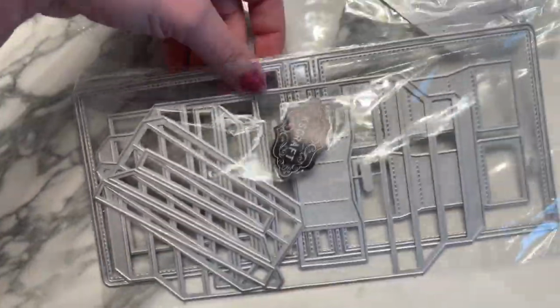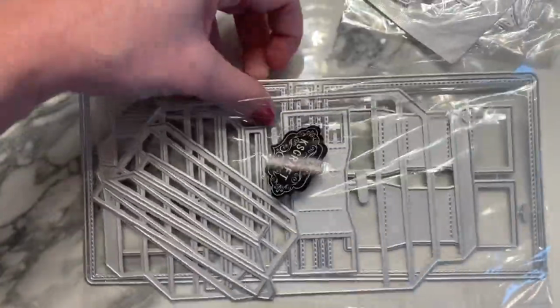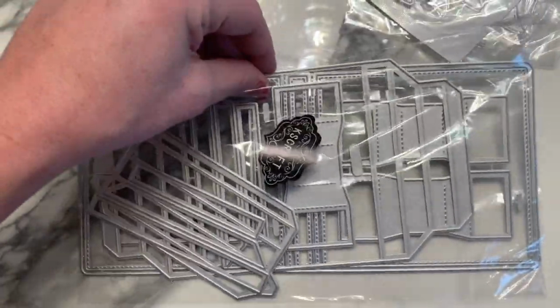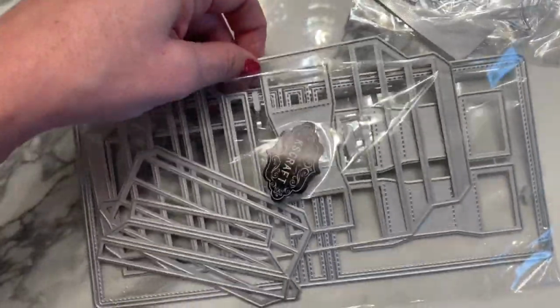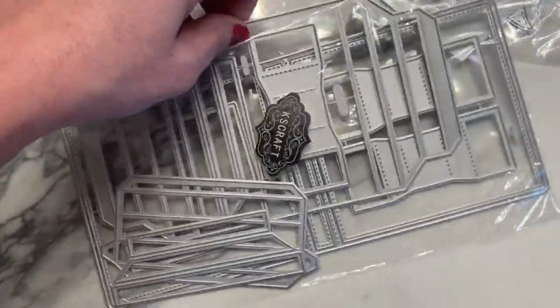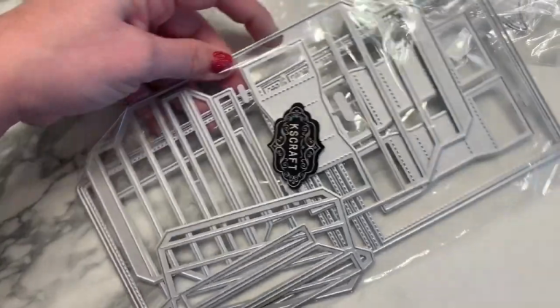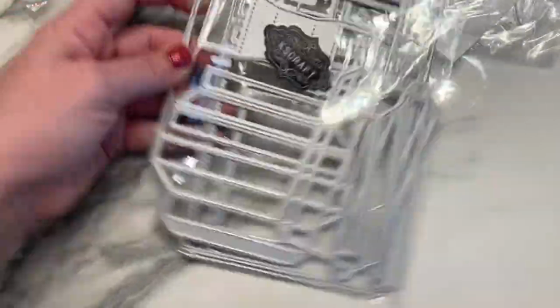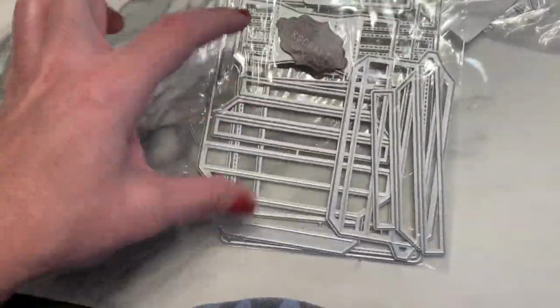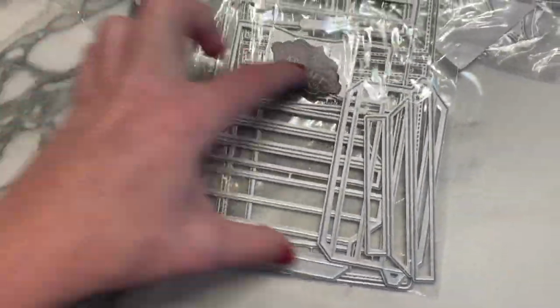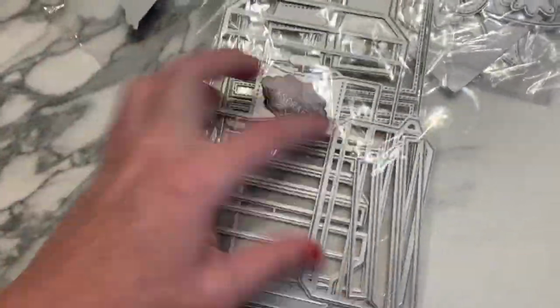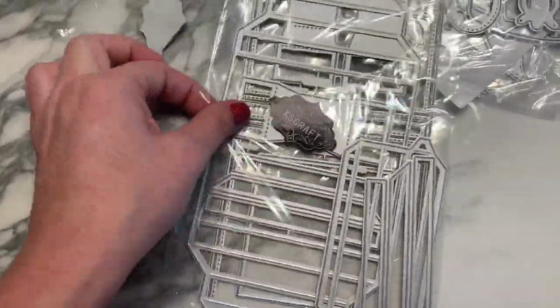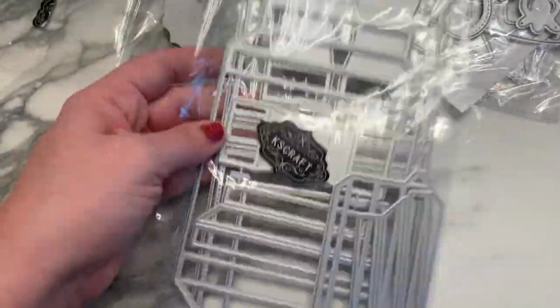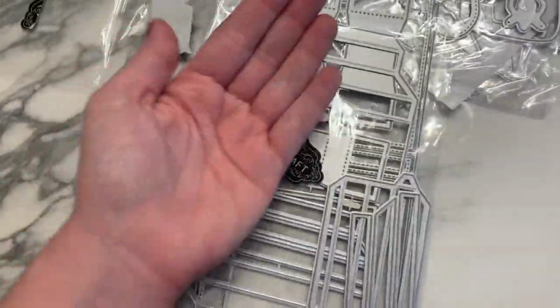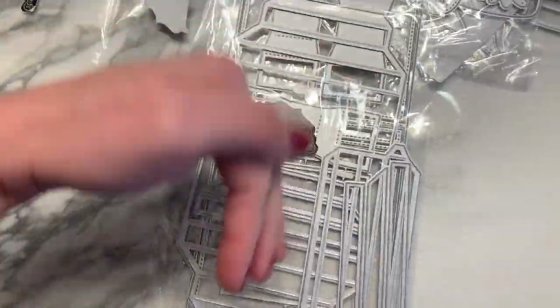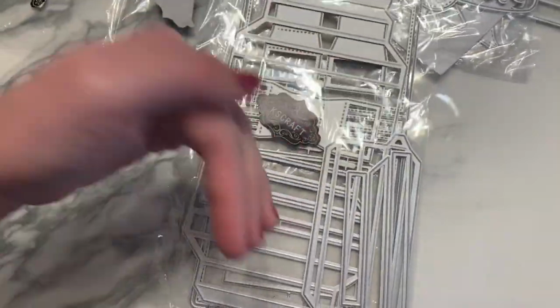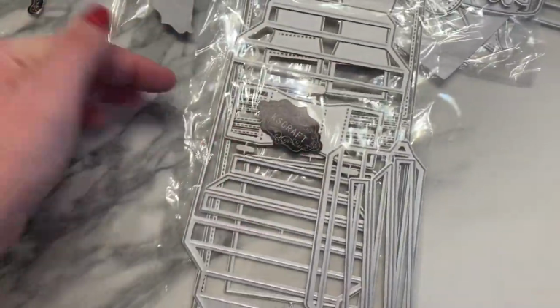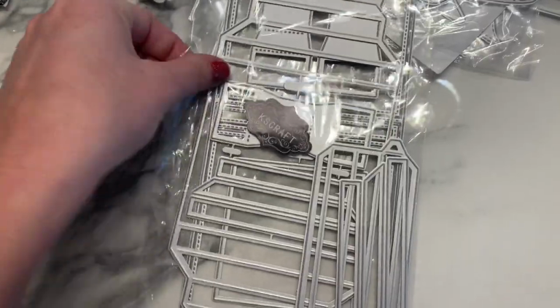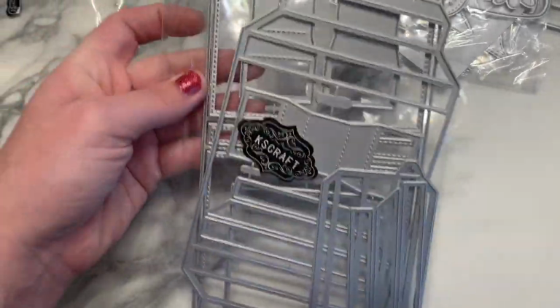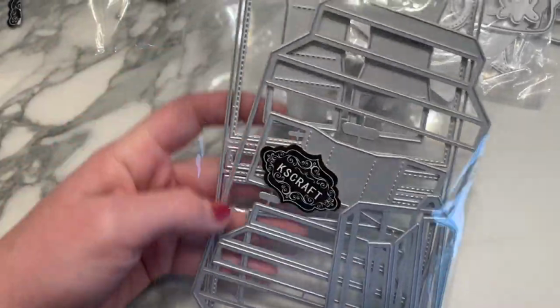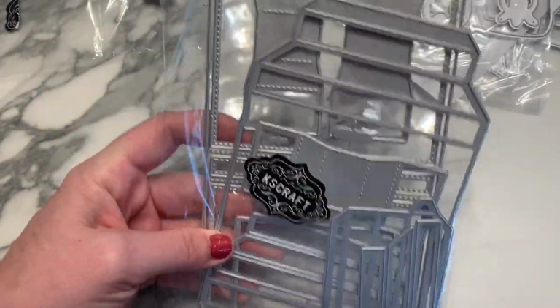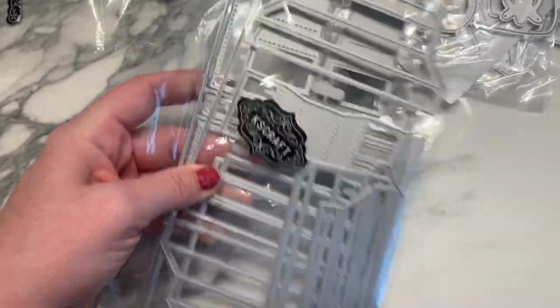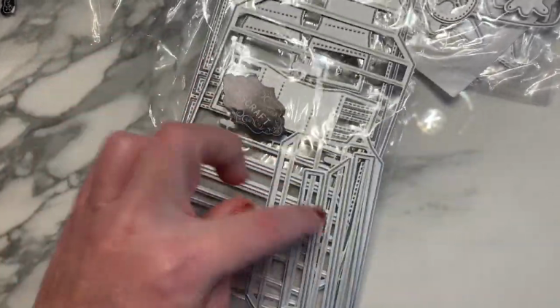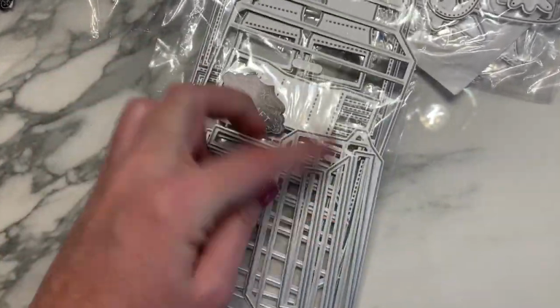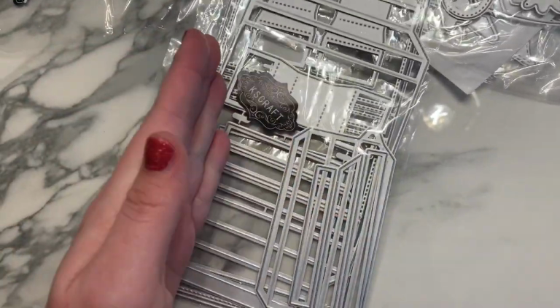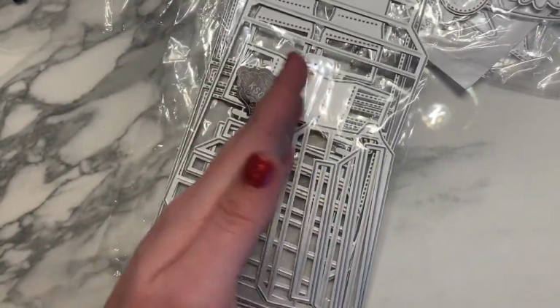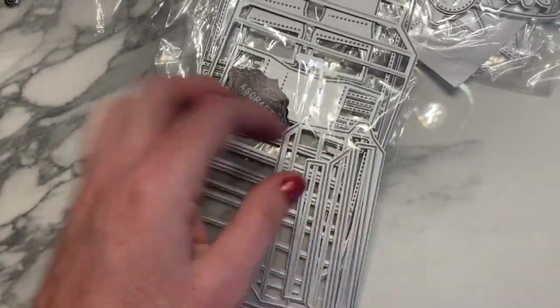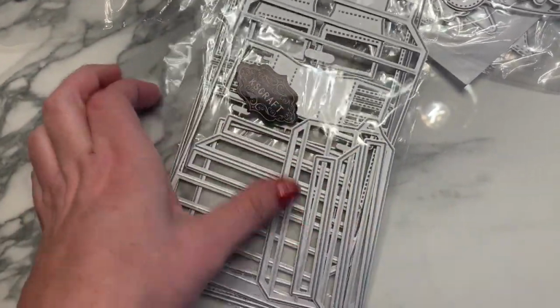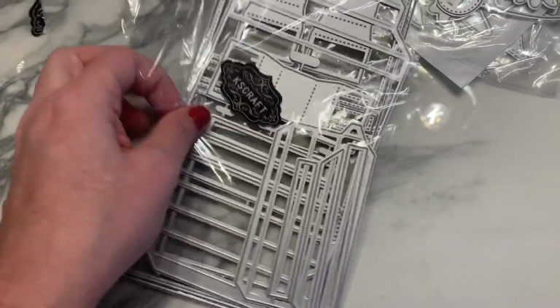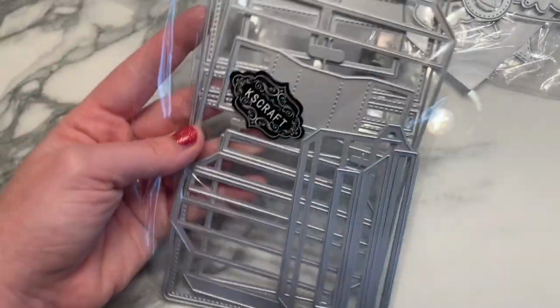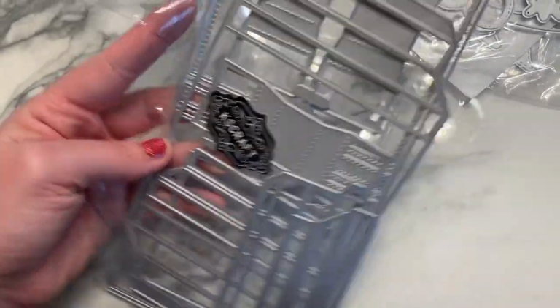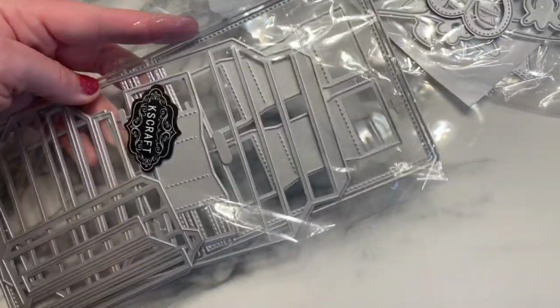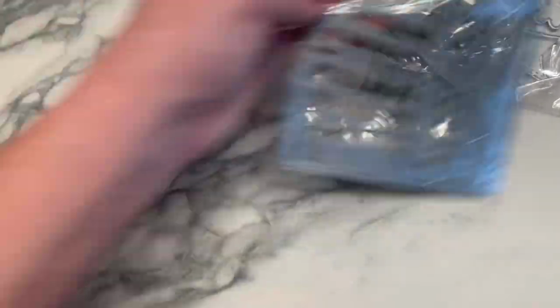This is a box die for chocolates — a nice square, probably four by four inches, with a lid that comes down like a pizza box. It has internal parts that fit your chocolates perfectly inside. Super cute — I can't wait to play with that one!